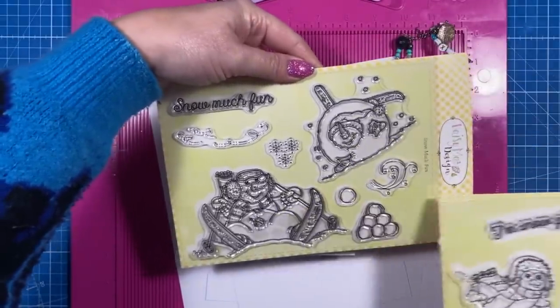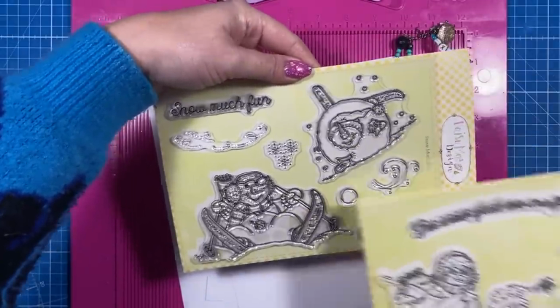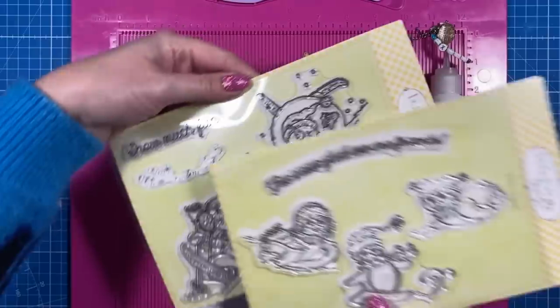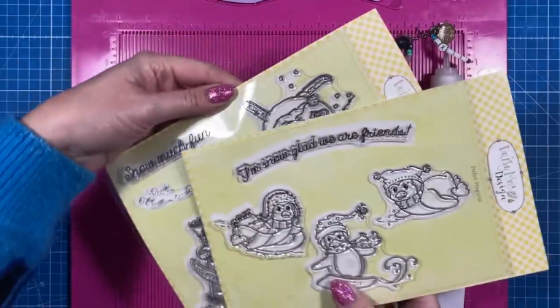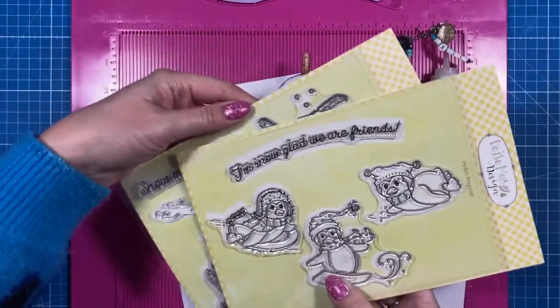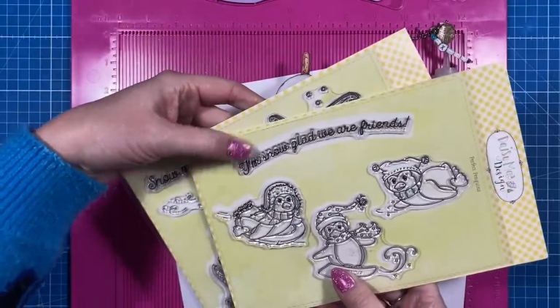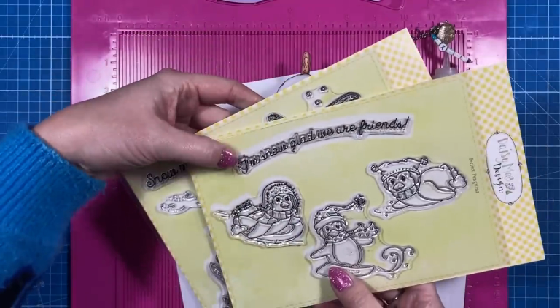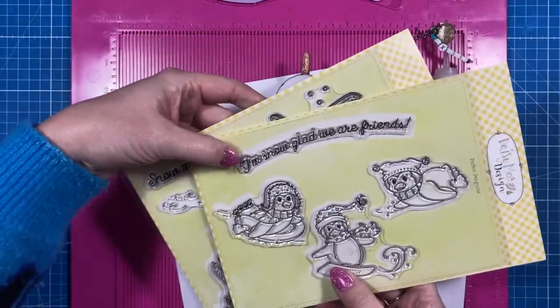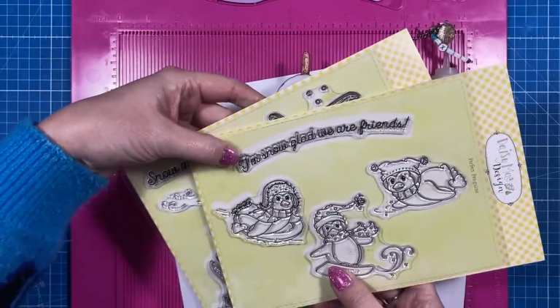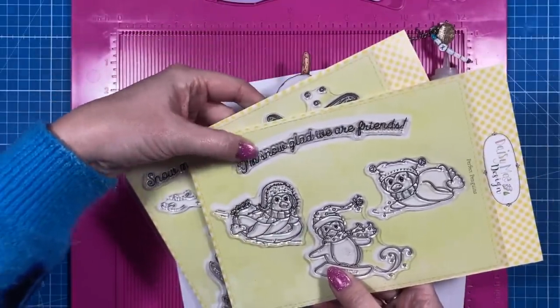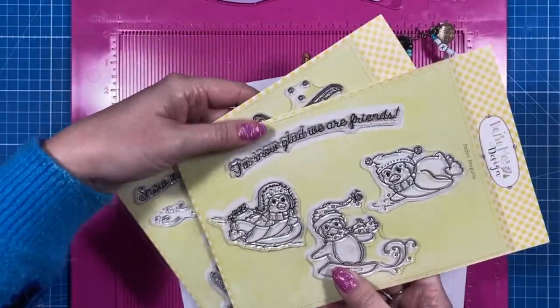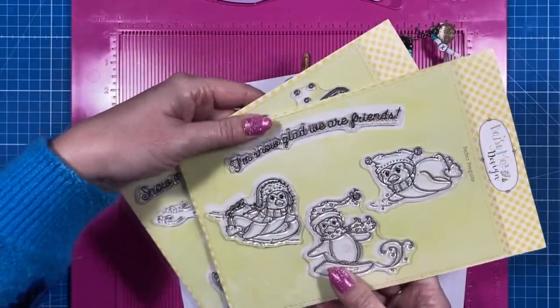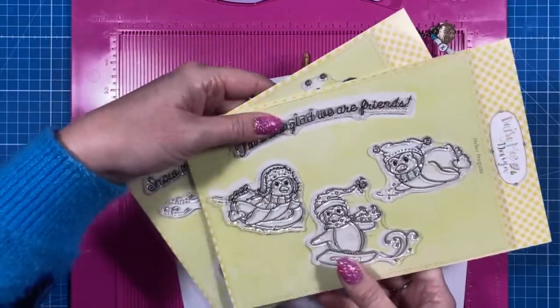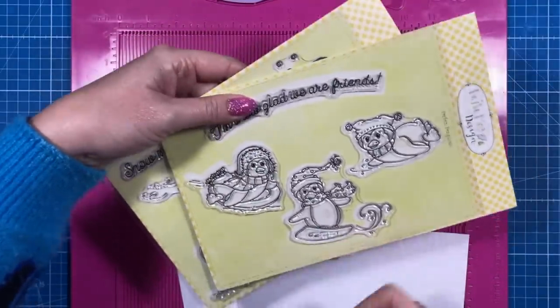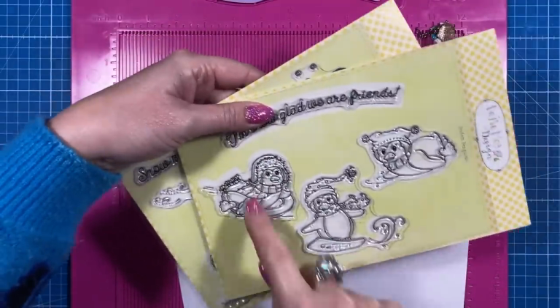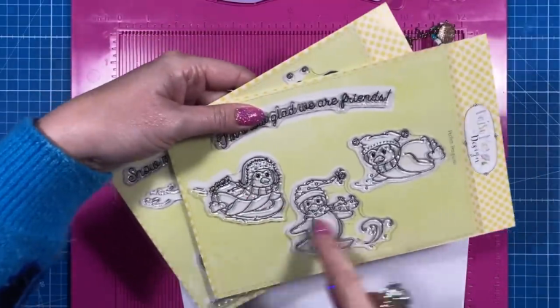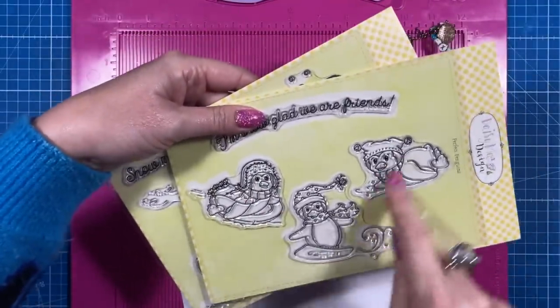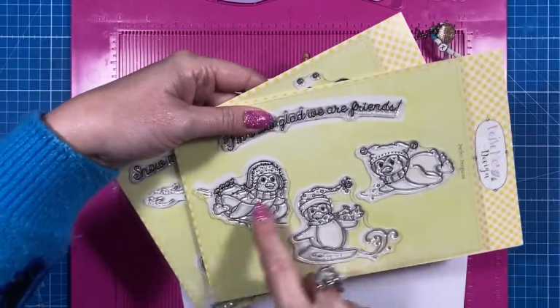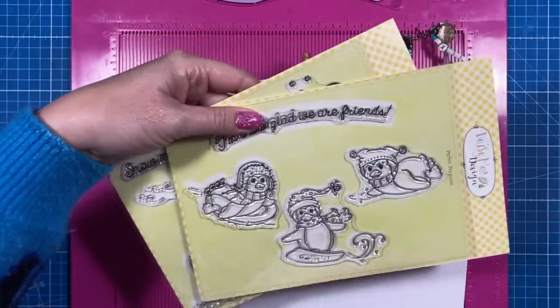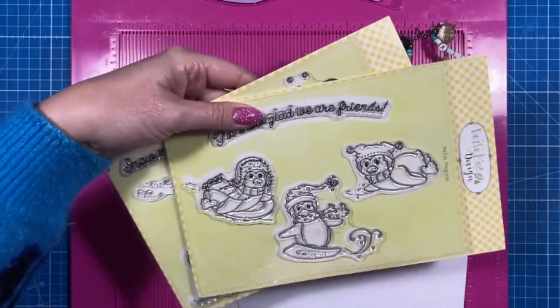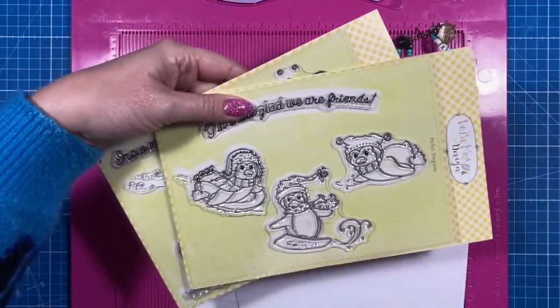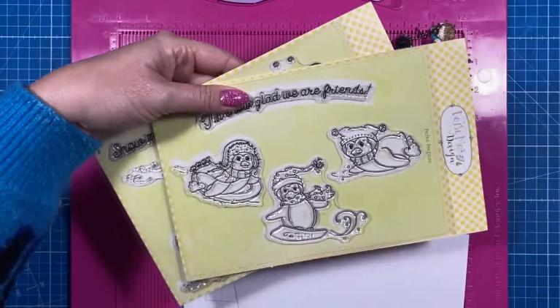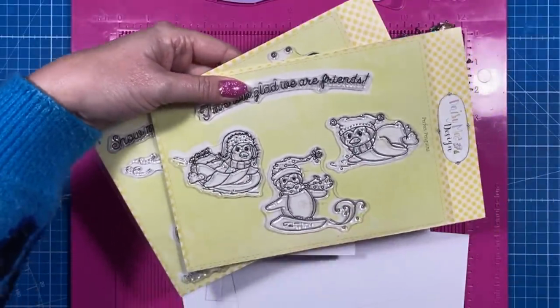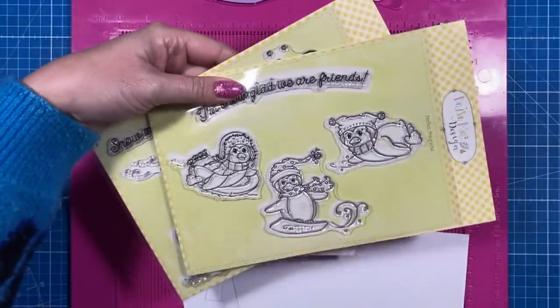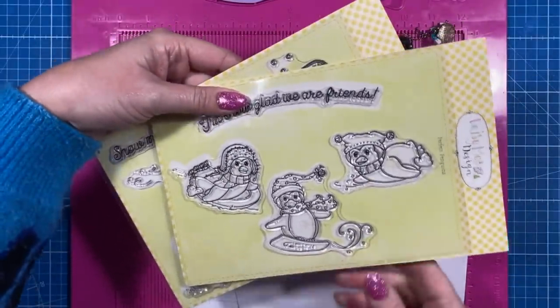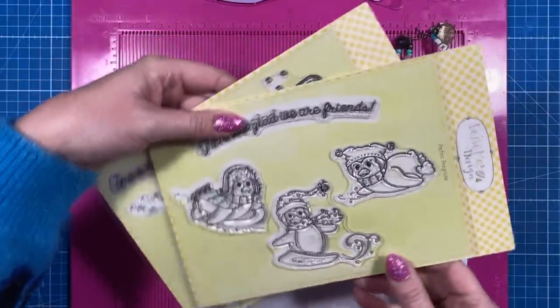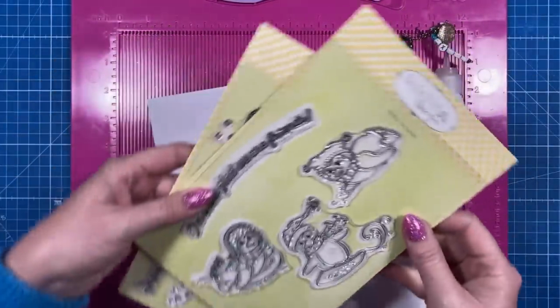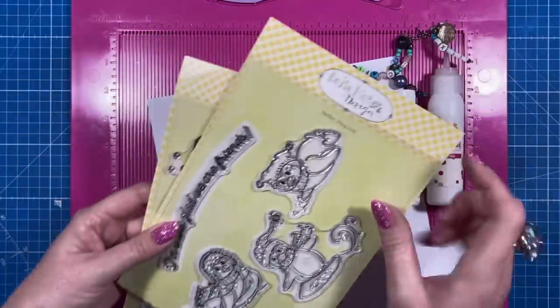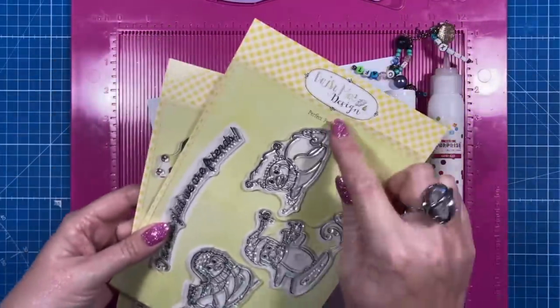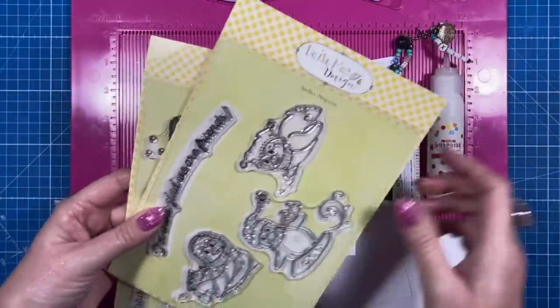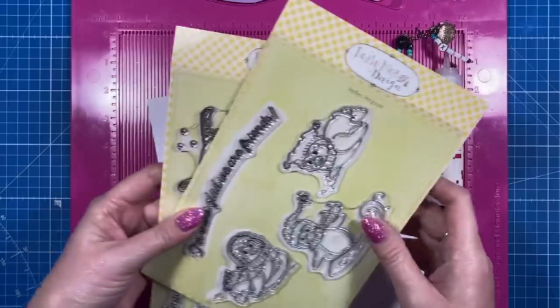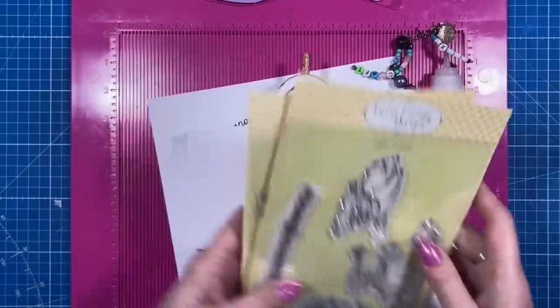I've used the Snow Much Fun Daisy May set — those are the two main images. I've taken the sentiment from this one, but you could do the exact same card with the three penguins as well. They're really, really cute — that's the Perfect Penguins set.